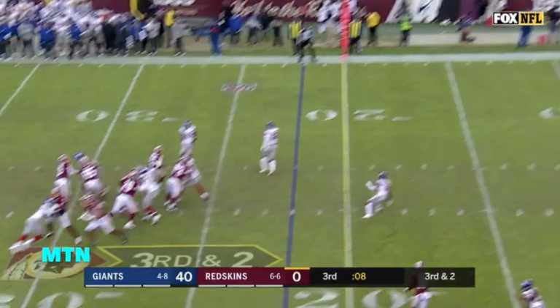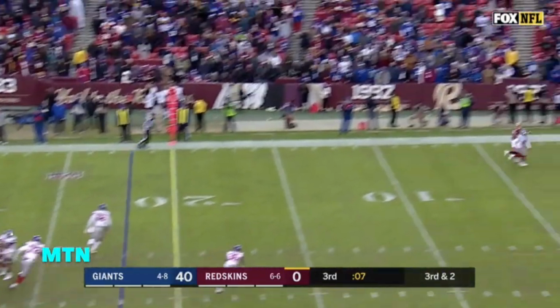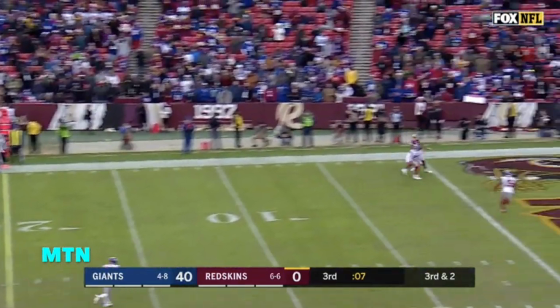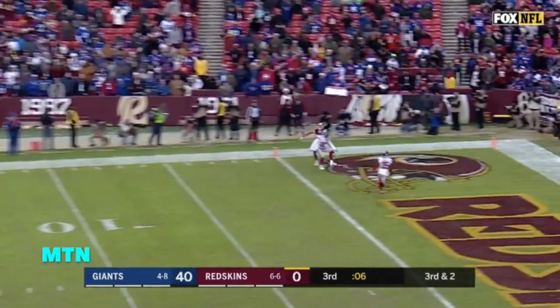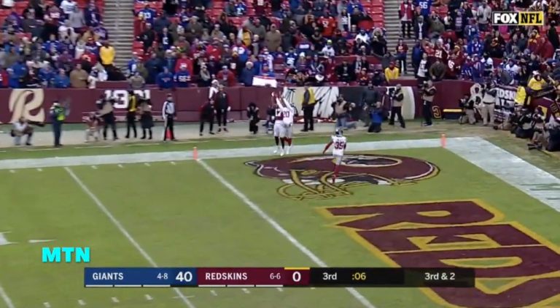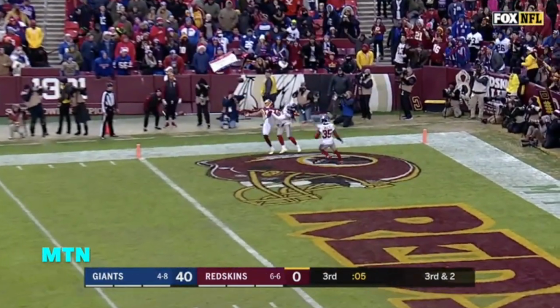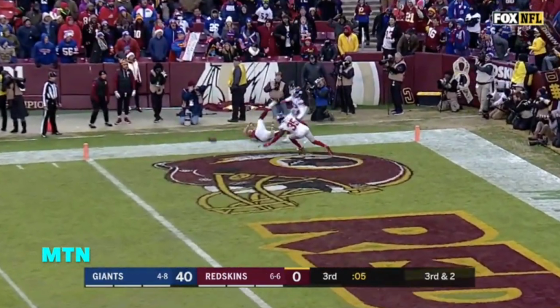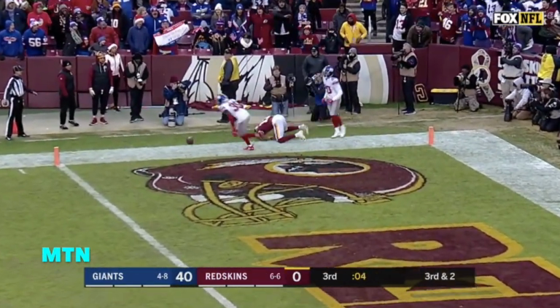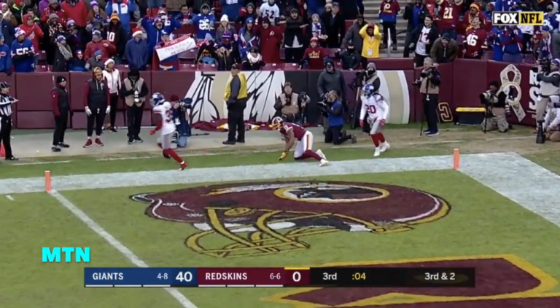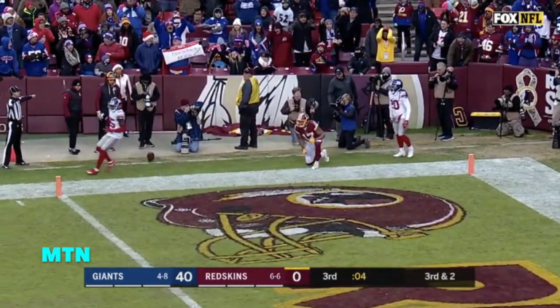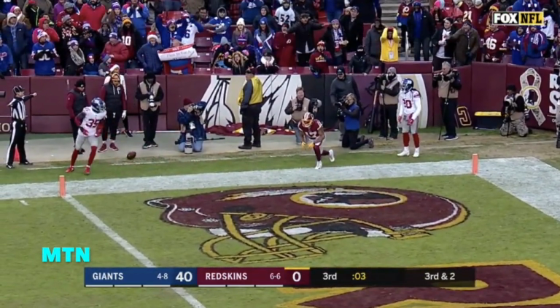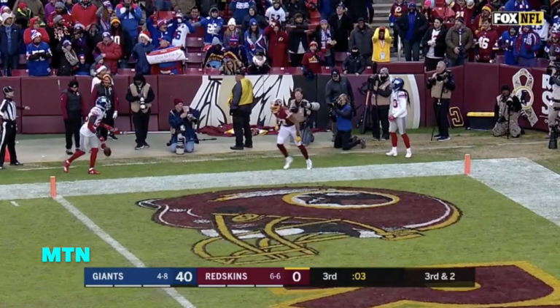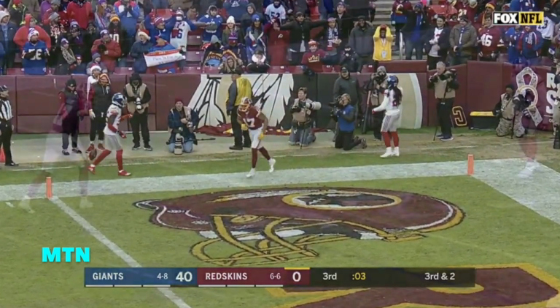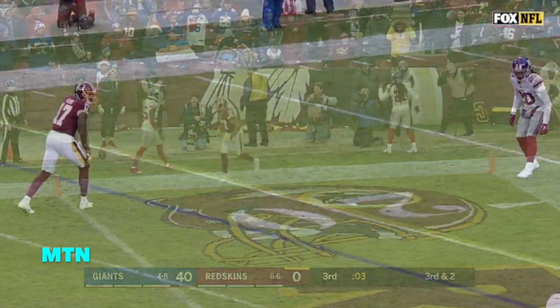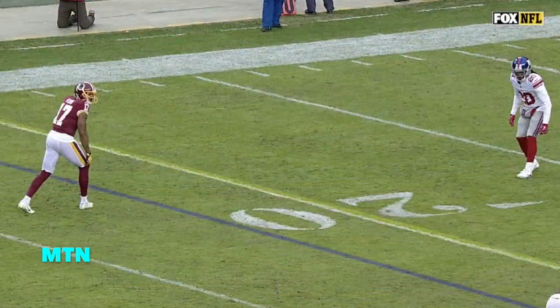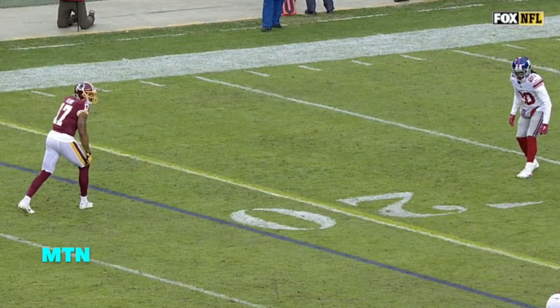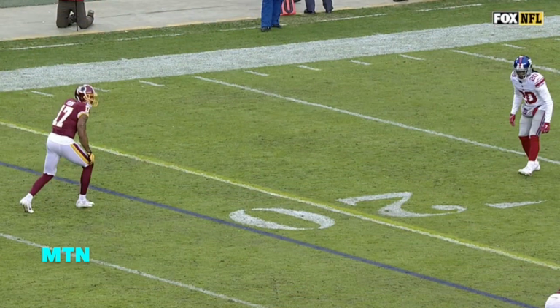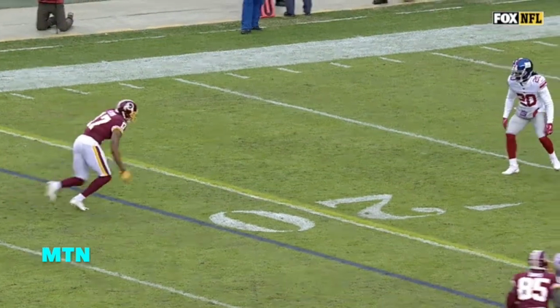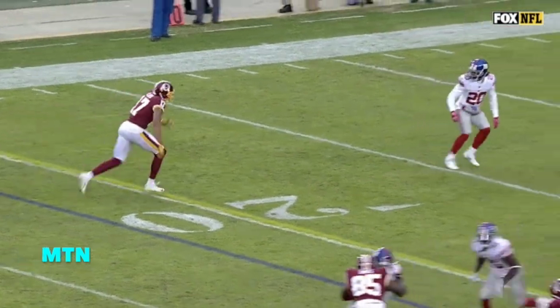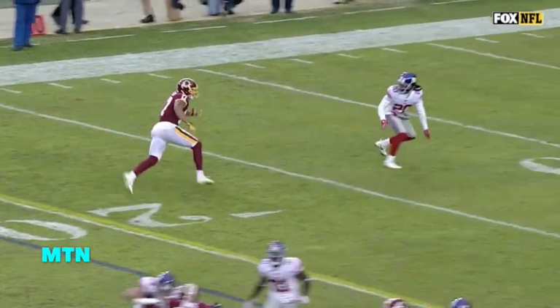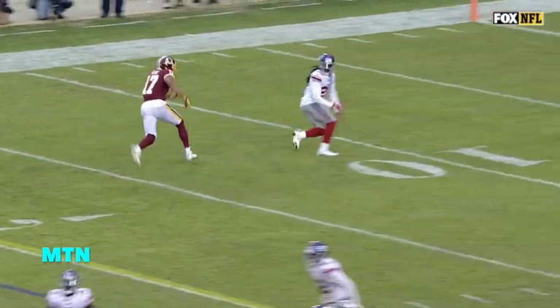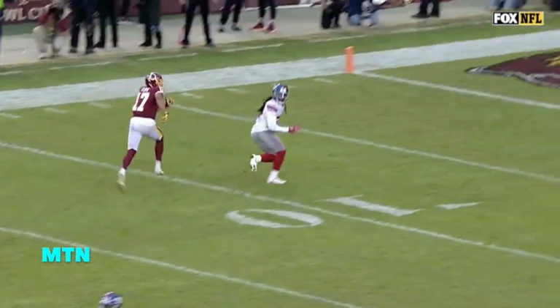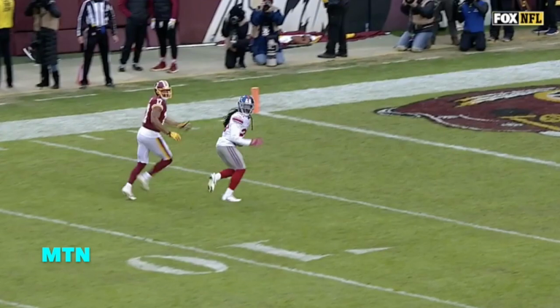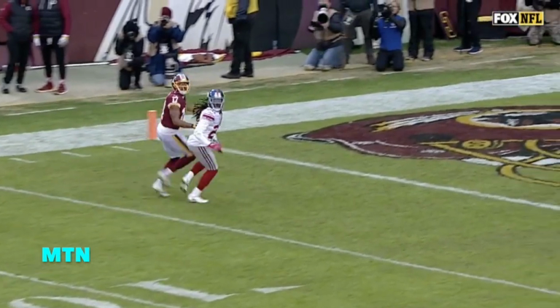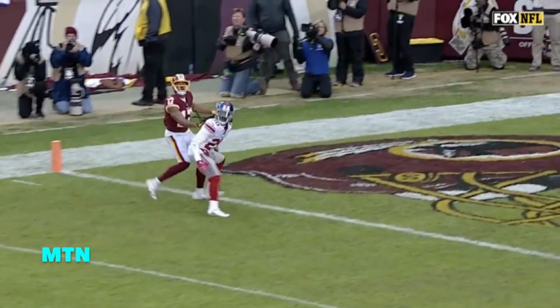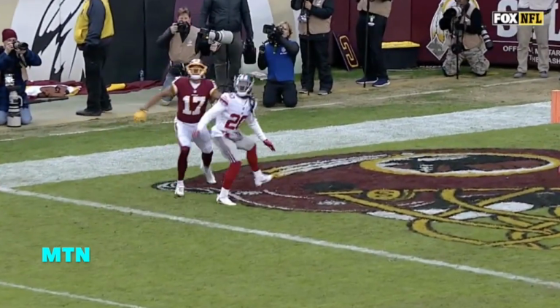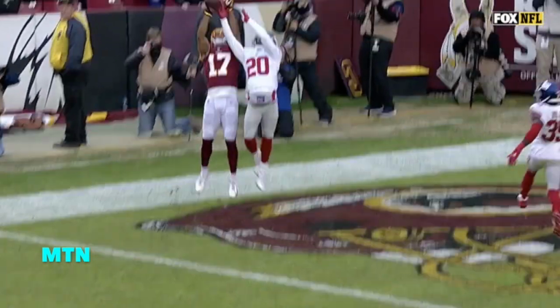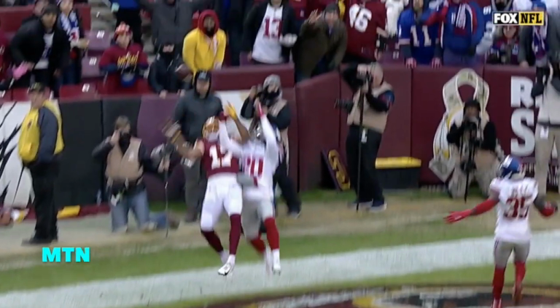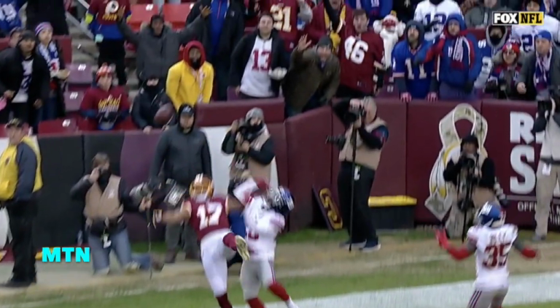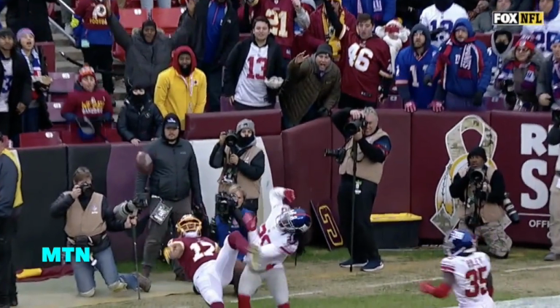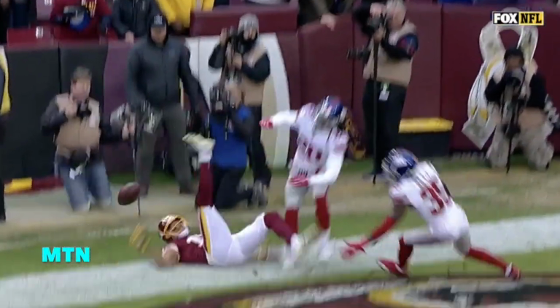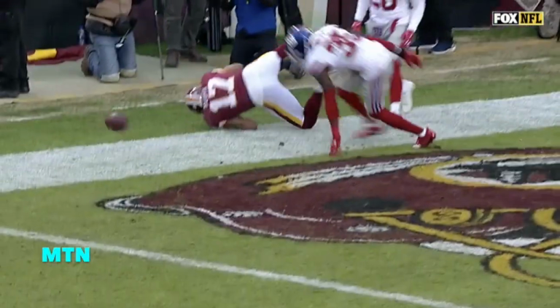An end zone throw — knocked away. Janoris Jenkins. Jenkins has been playing well, gotten healthy here the last couple of weeks. If you're going to go 50-50, I might have gone to the other side if they were mirrored routes, but good coverage.